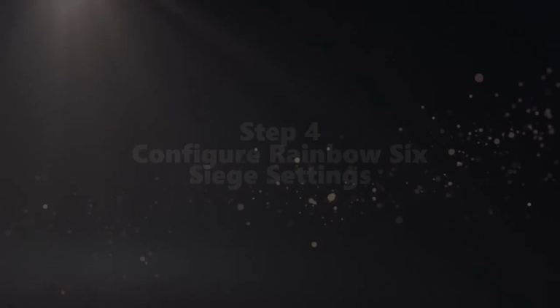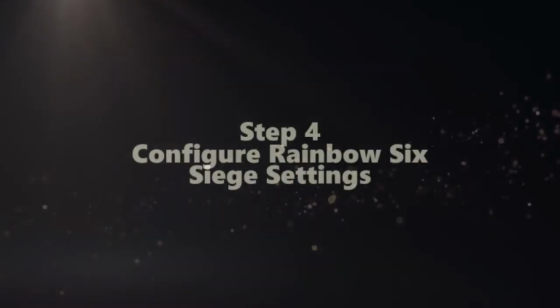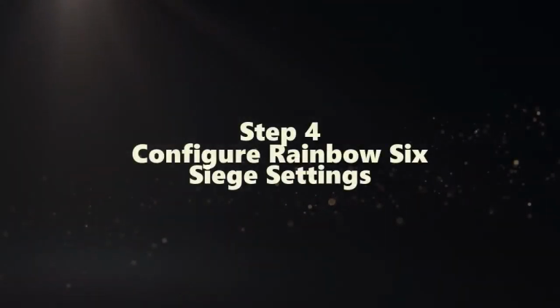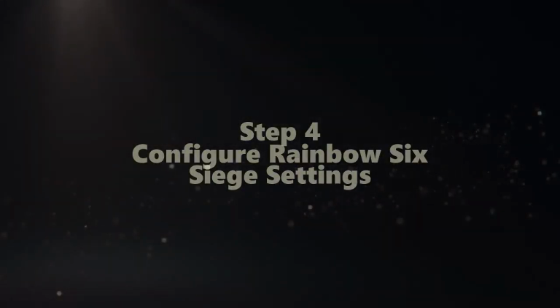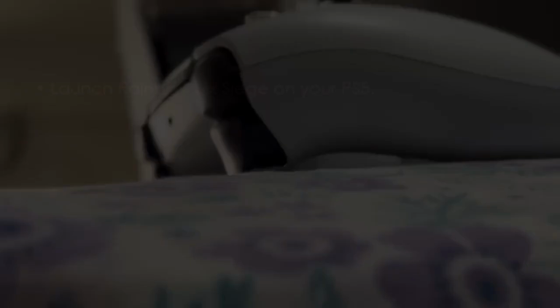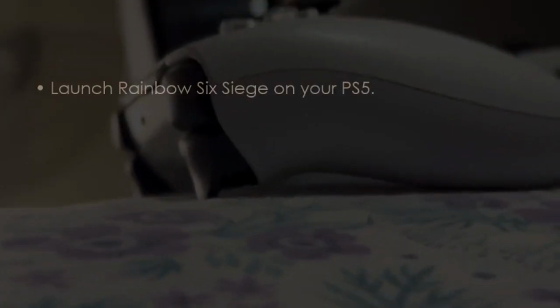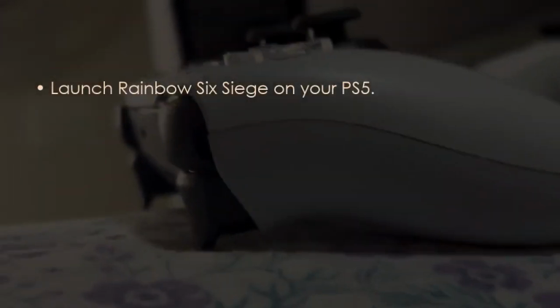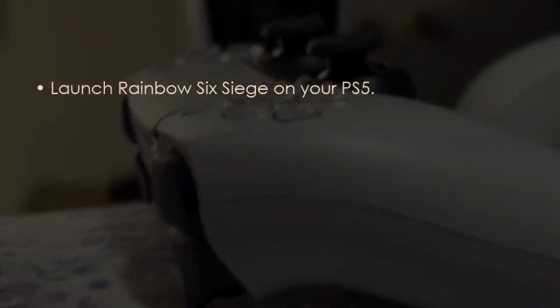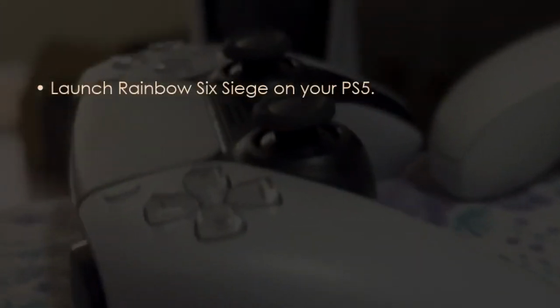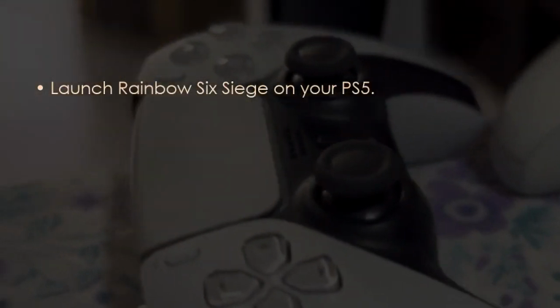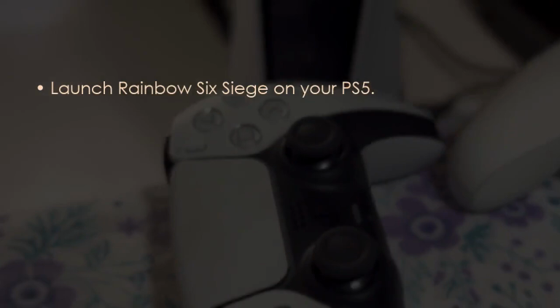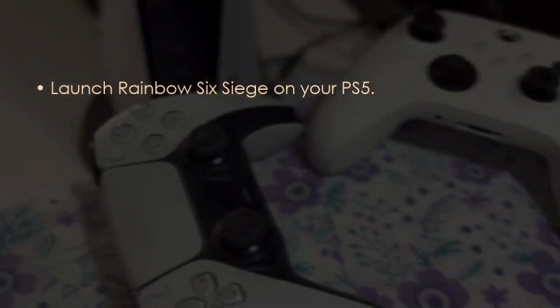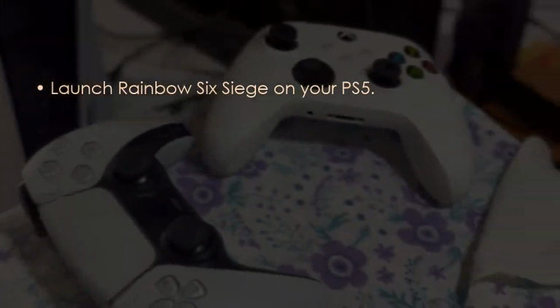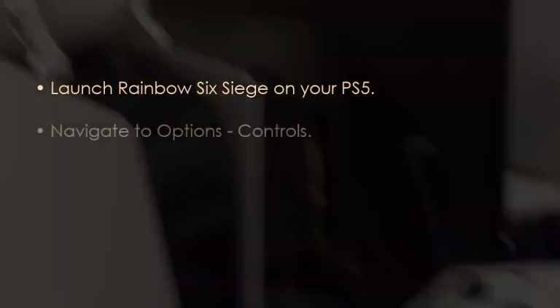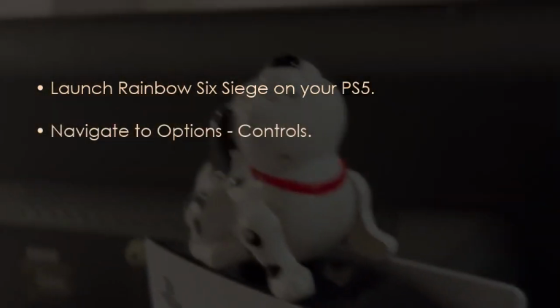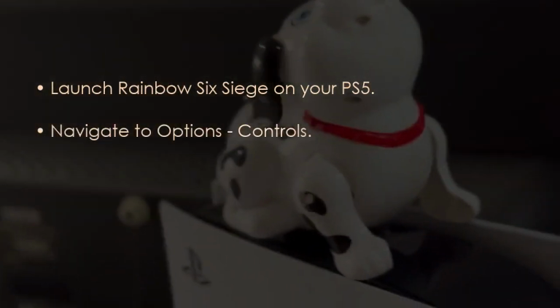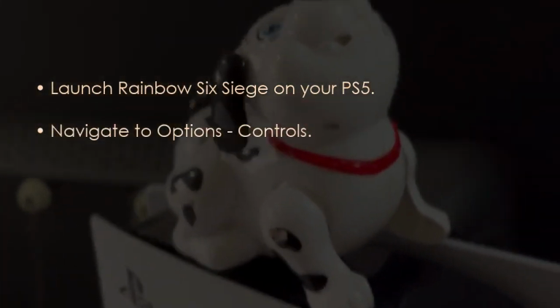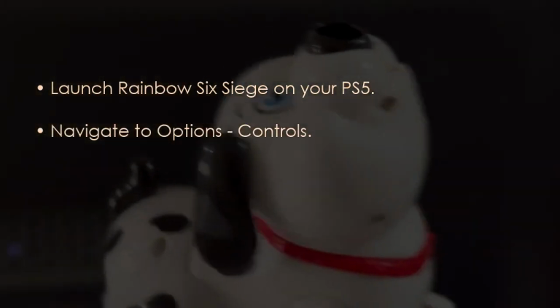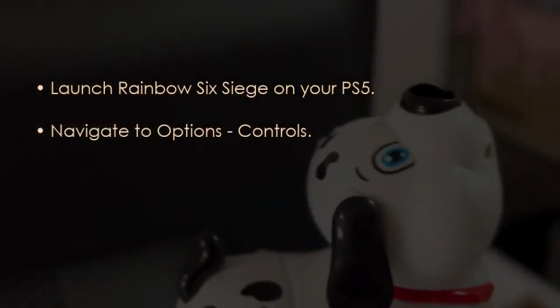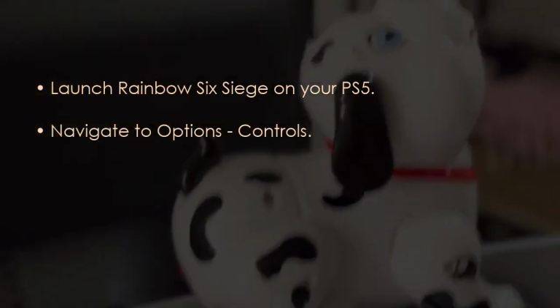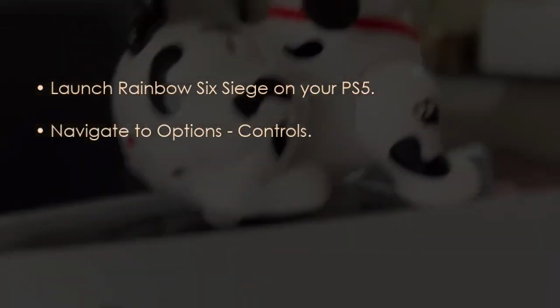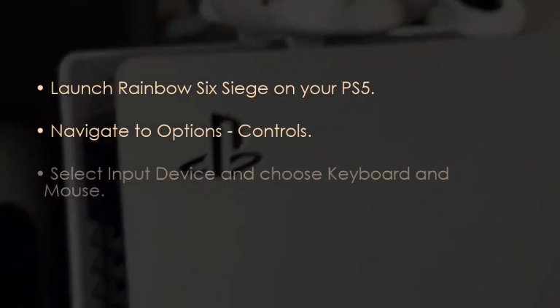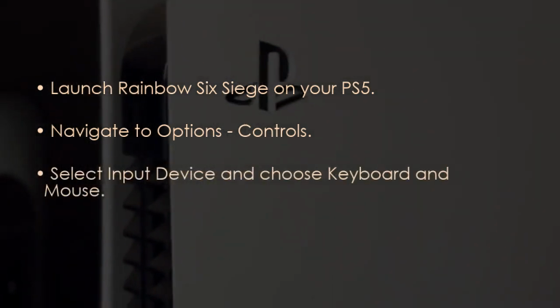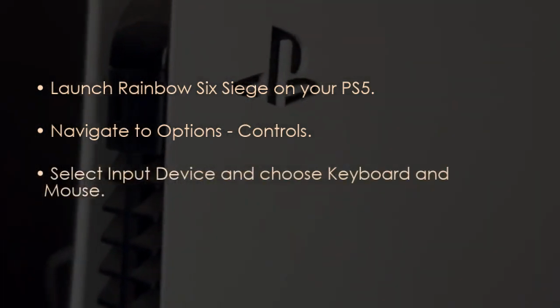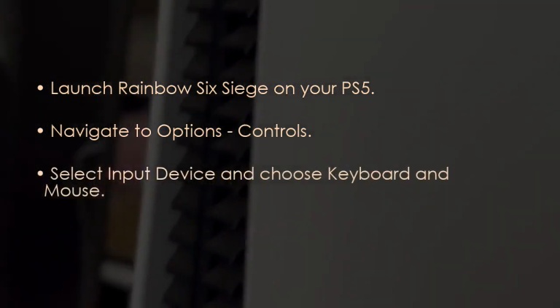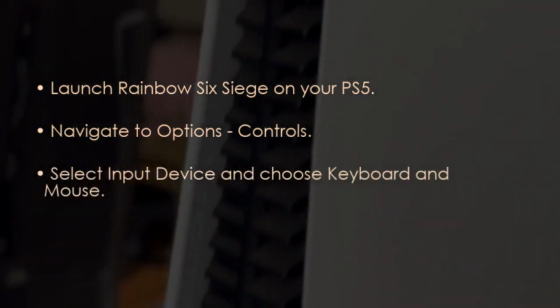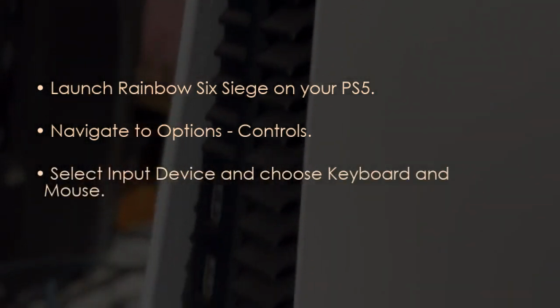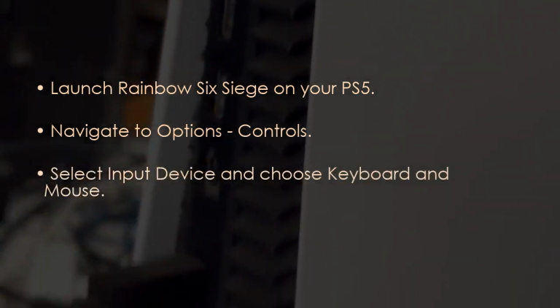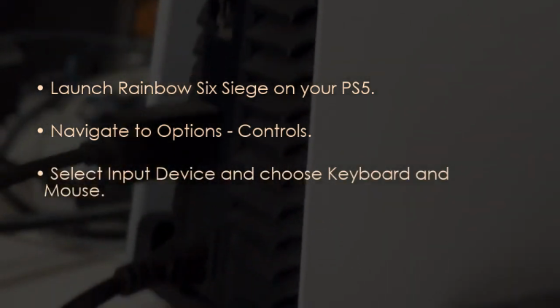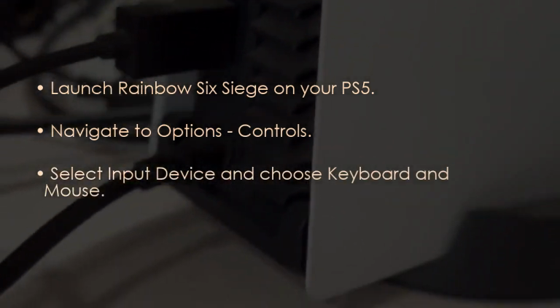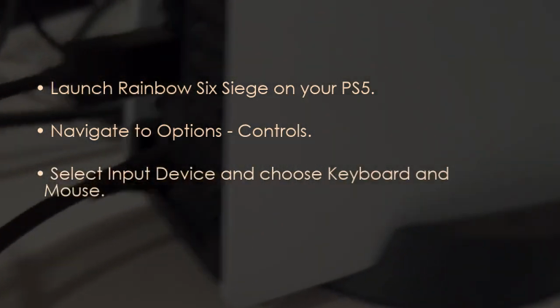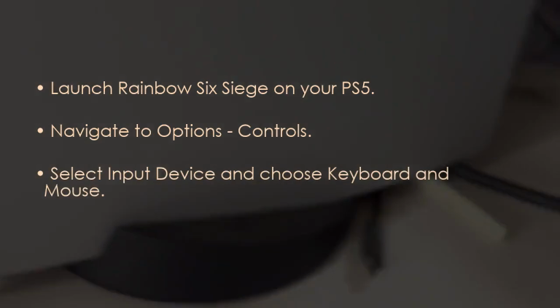Now let's configure Rainbow Six Siege settings. Launch Rainbow Six Siege on your PS5, then navigate to Options, then Controls, then select Input Device and choose Keyboard and Mouse.